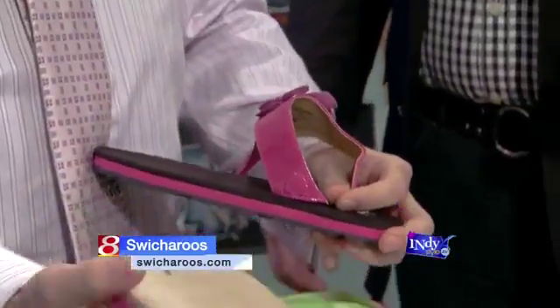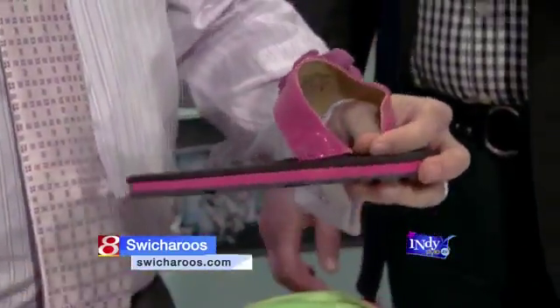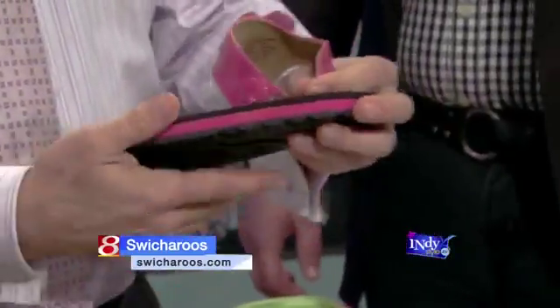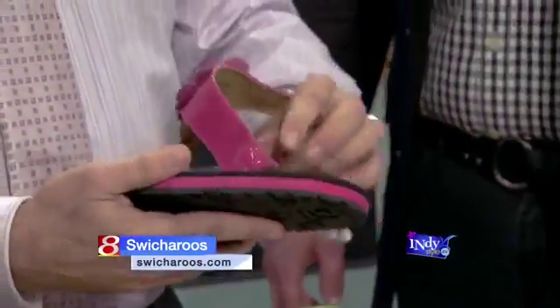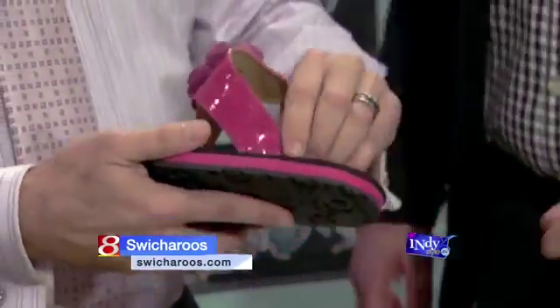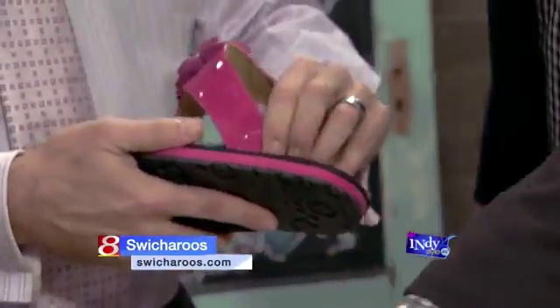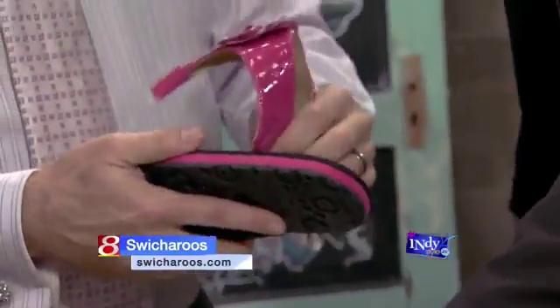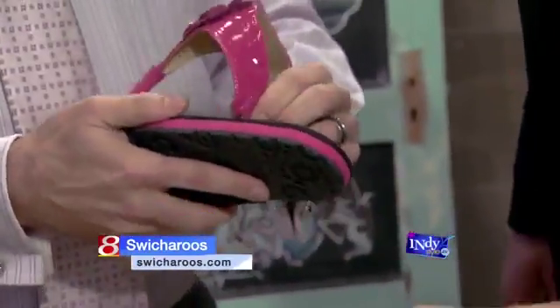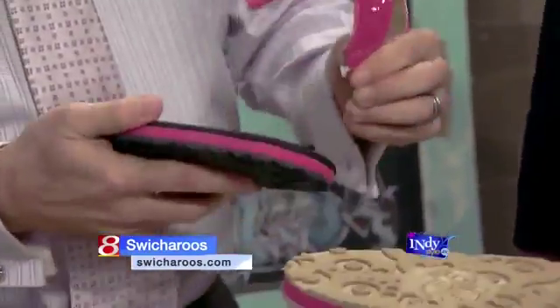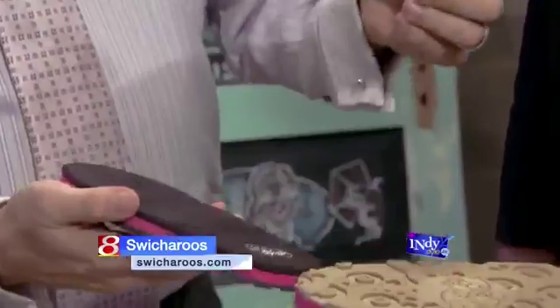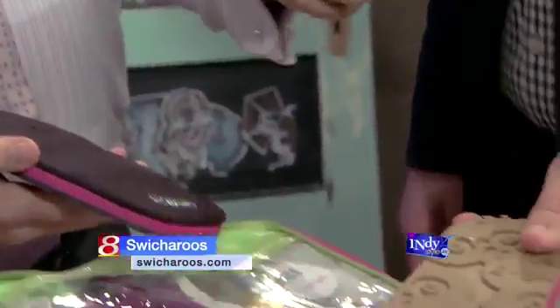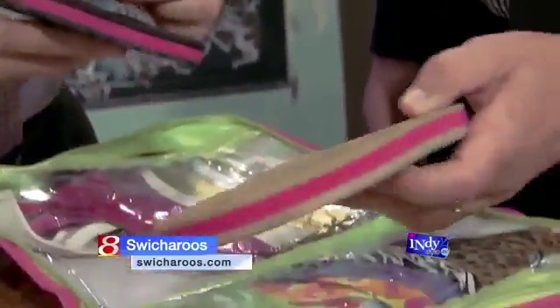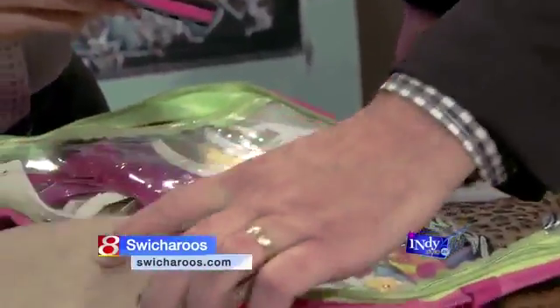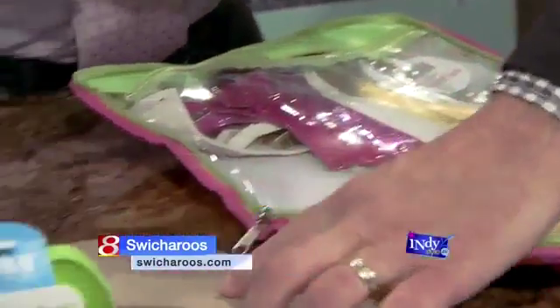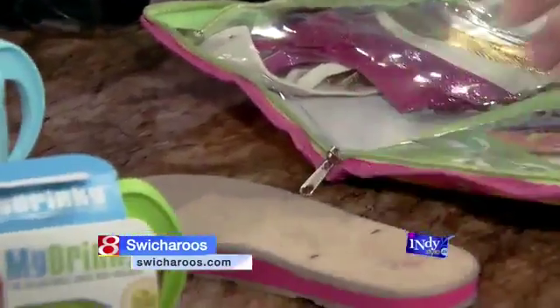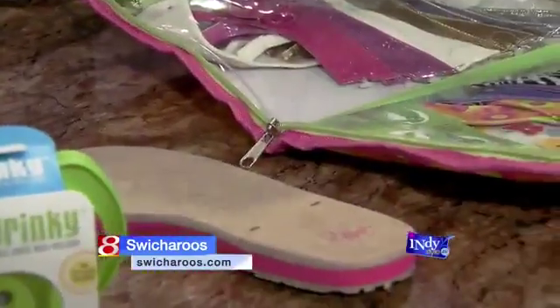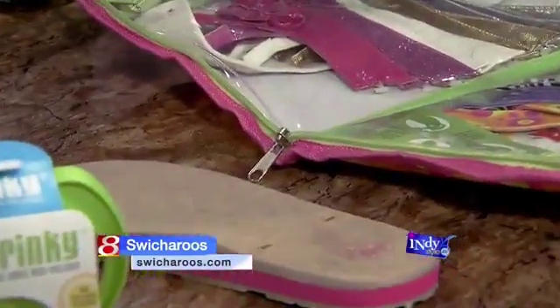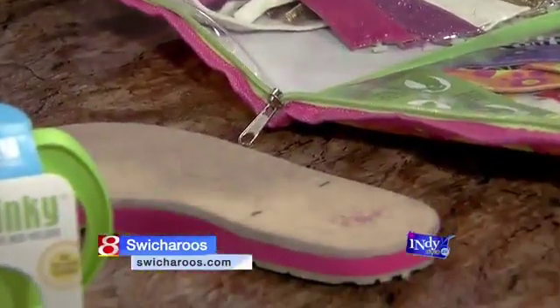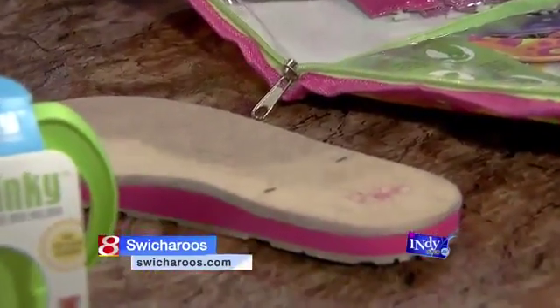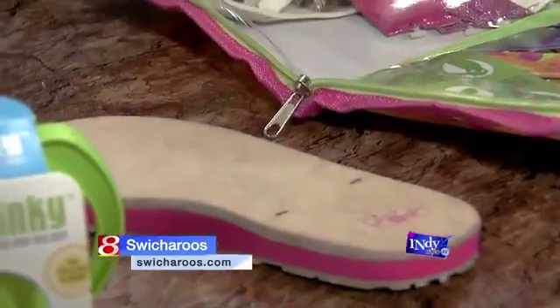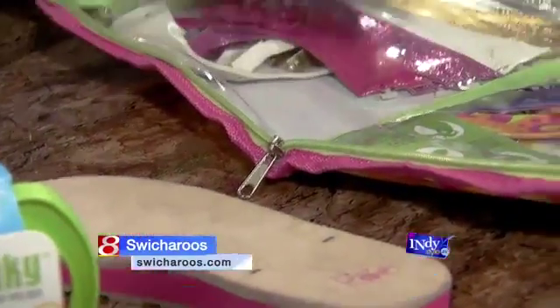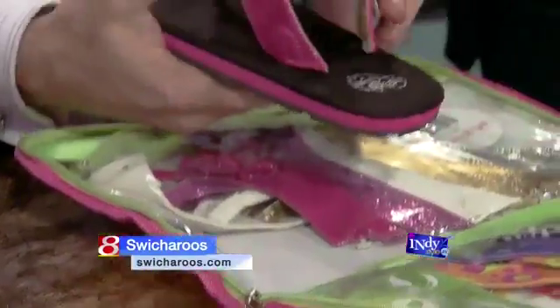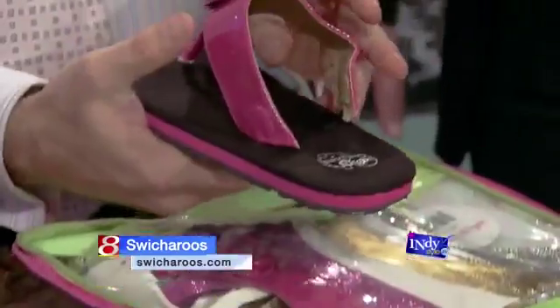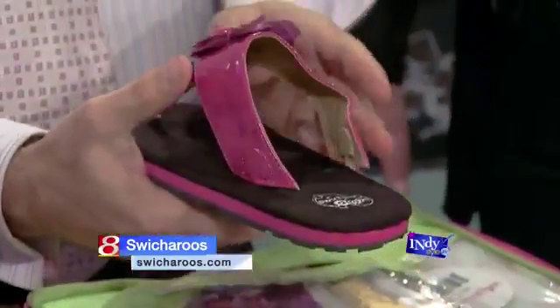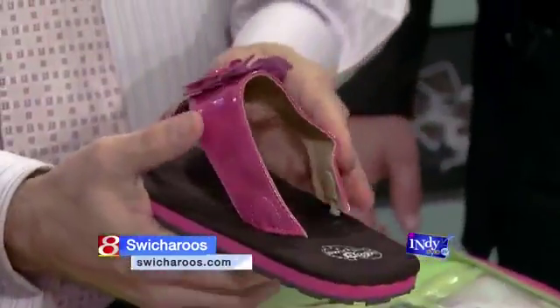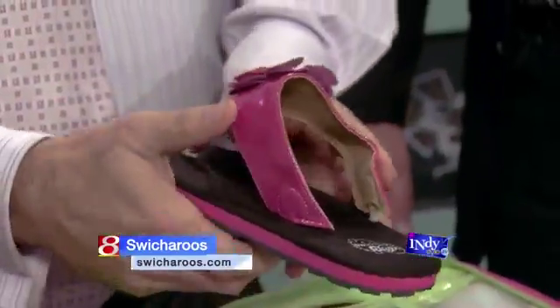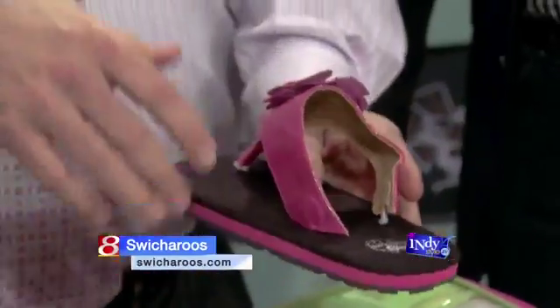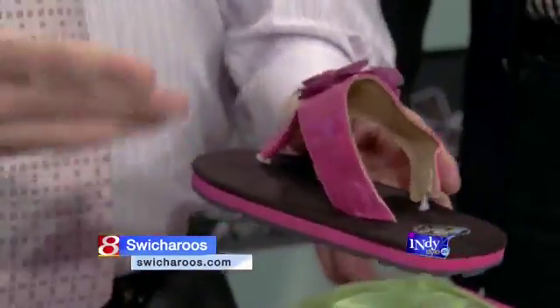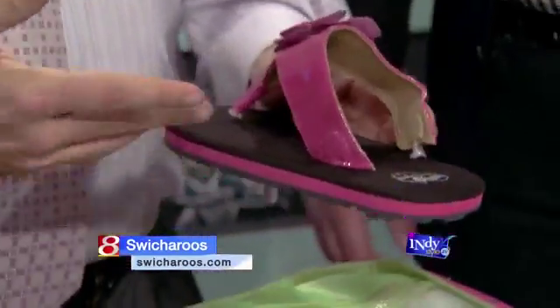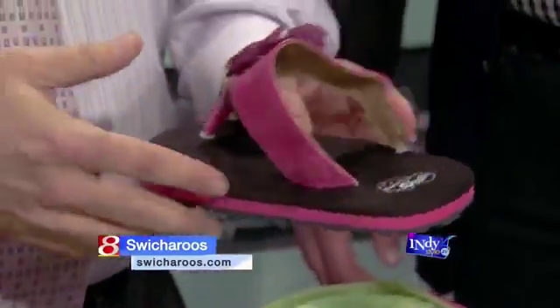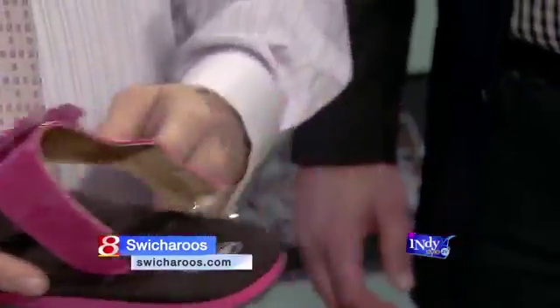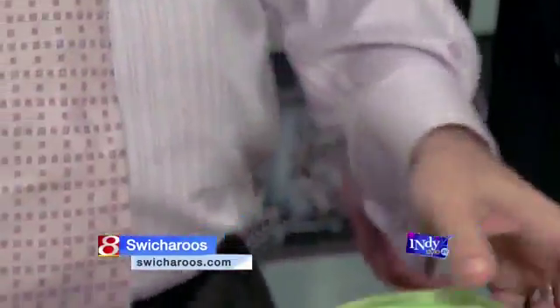They come in a Sharon and black sole. They are very easy to put on — you just push, turn, and click. And you can turn any sandal into another. That is really cool.